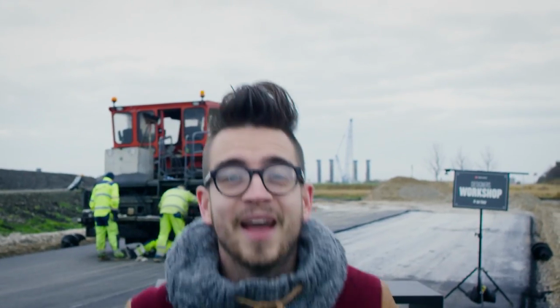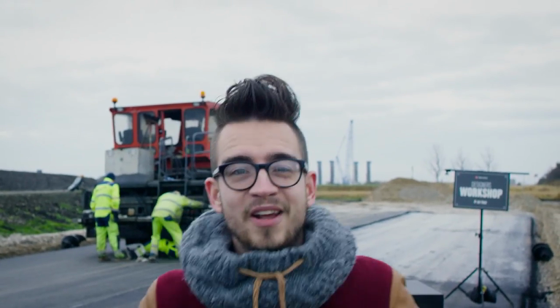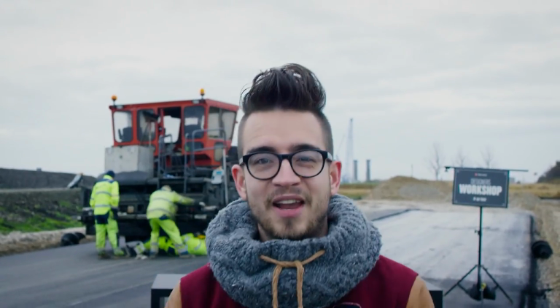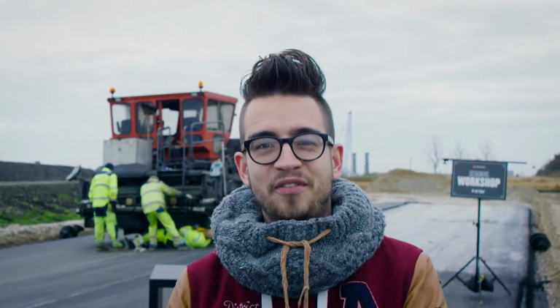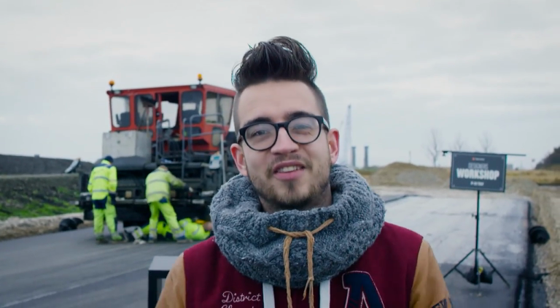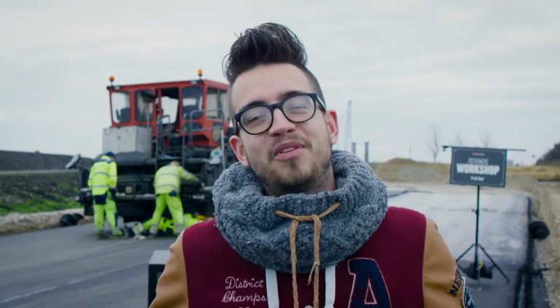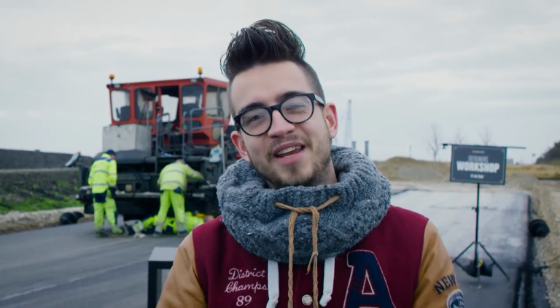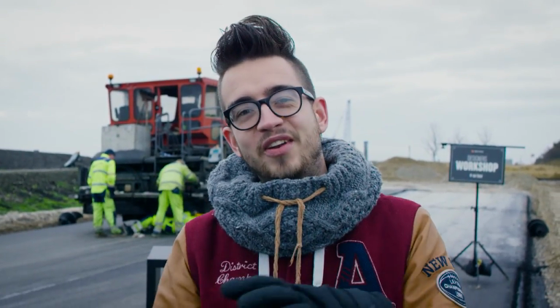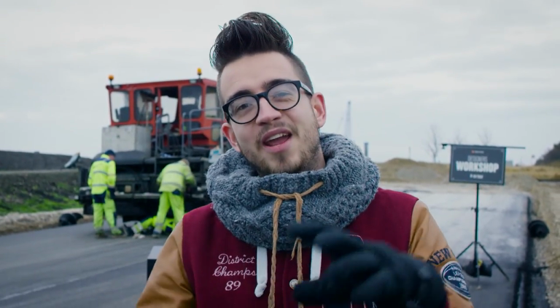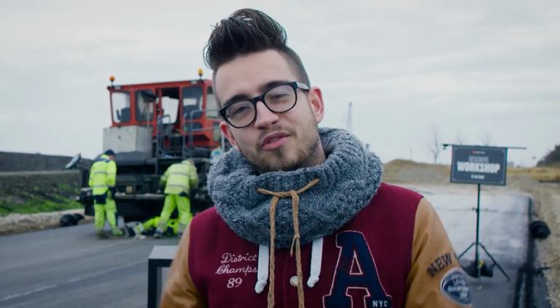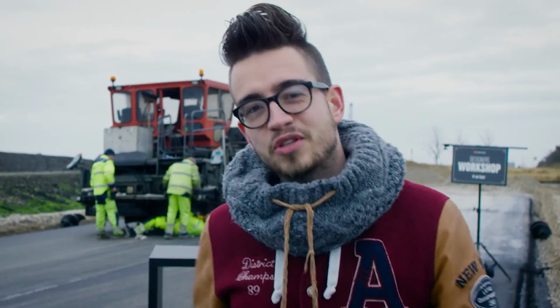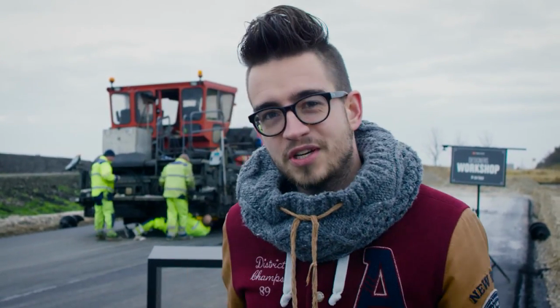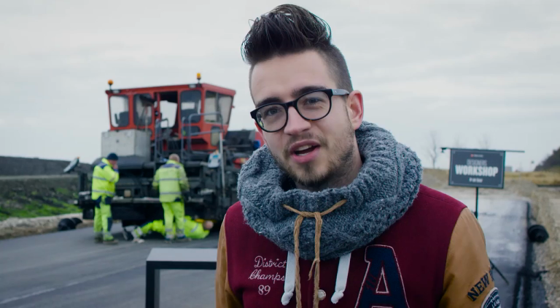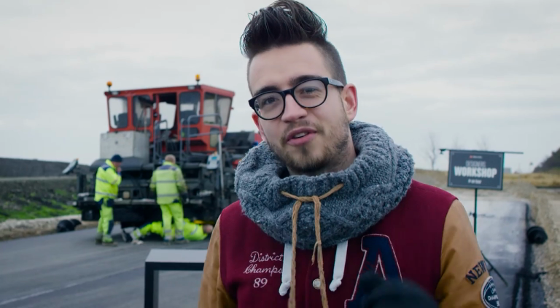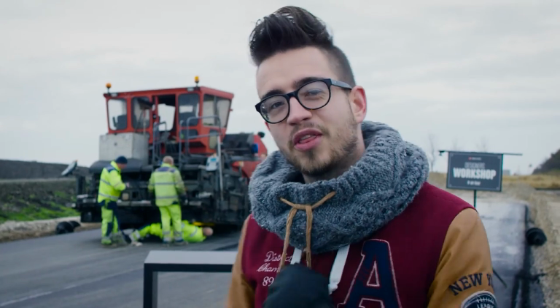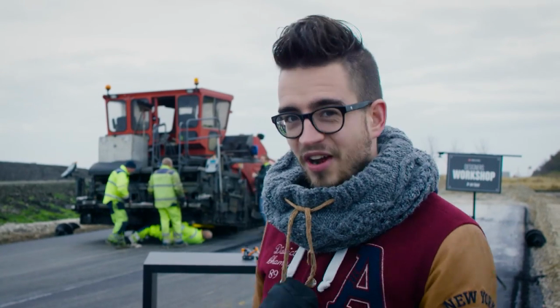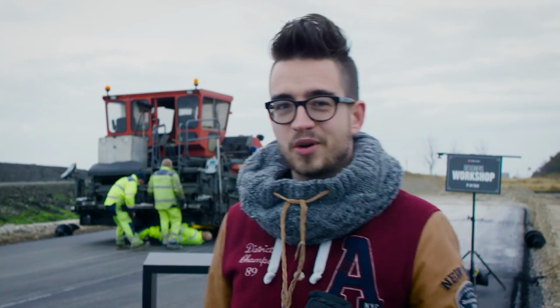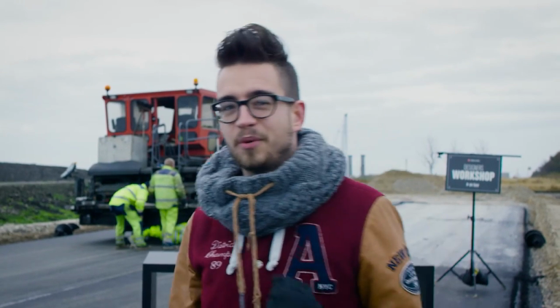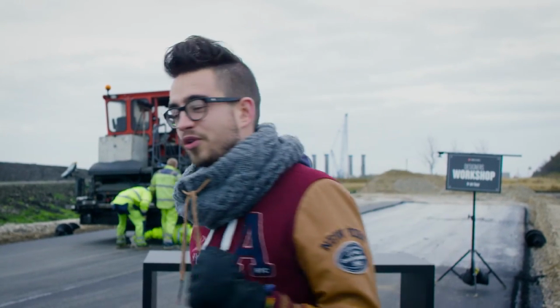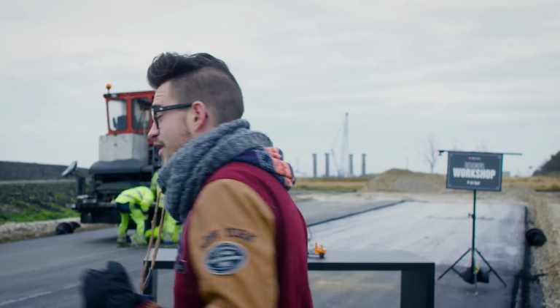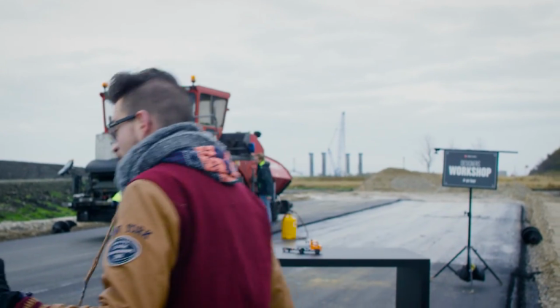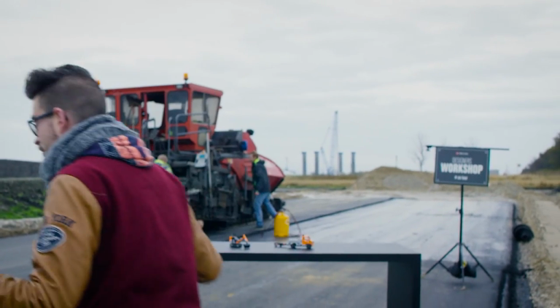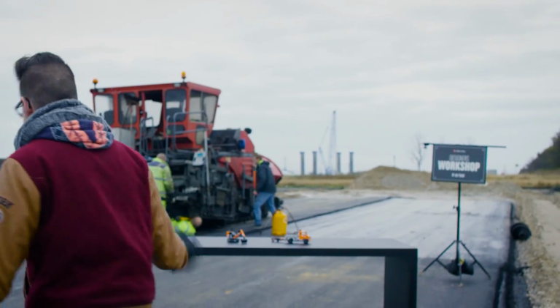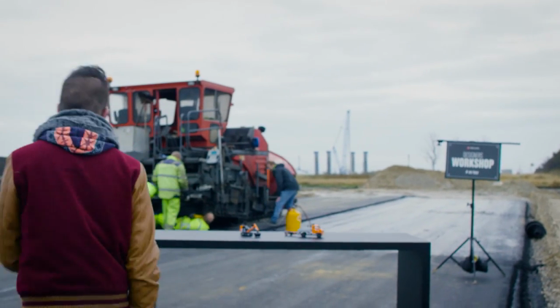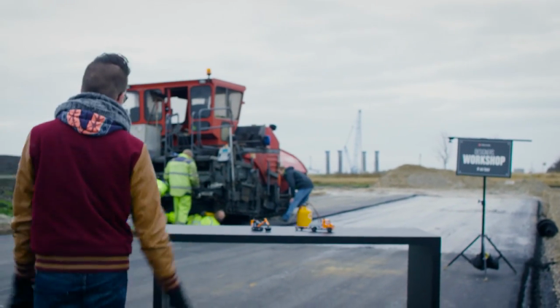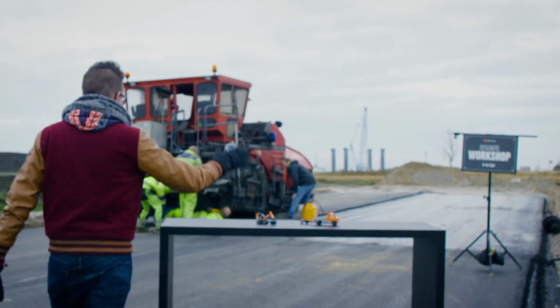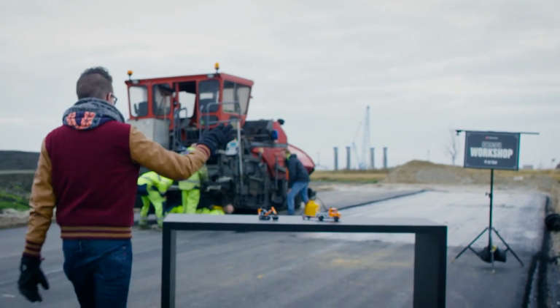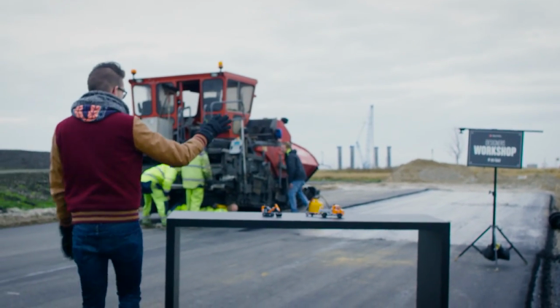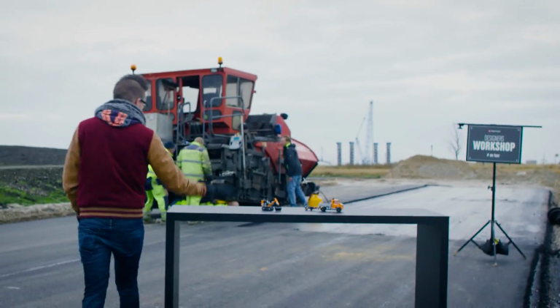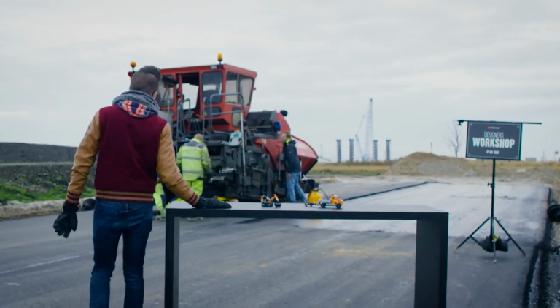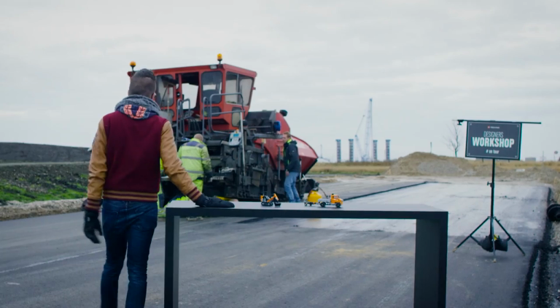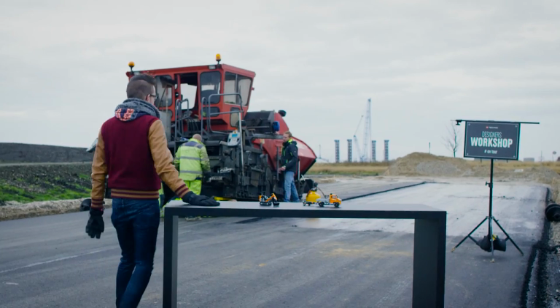Hello LEGO Technic fans! I'm standing here today on a road construction site for another designer workshop on tour. Today we're going to talk about road construction vehicles.